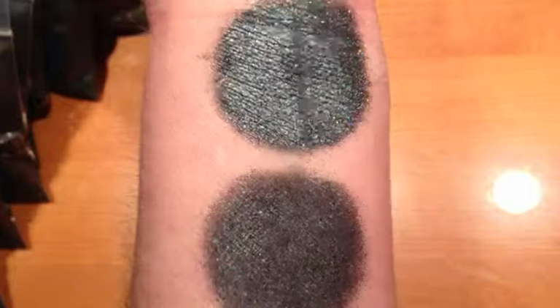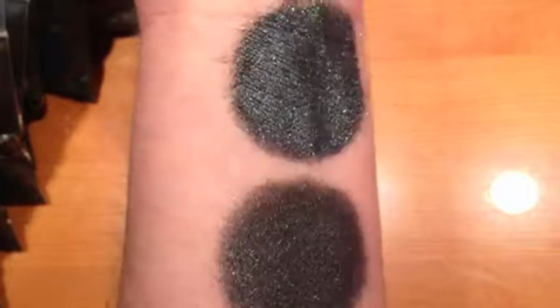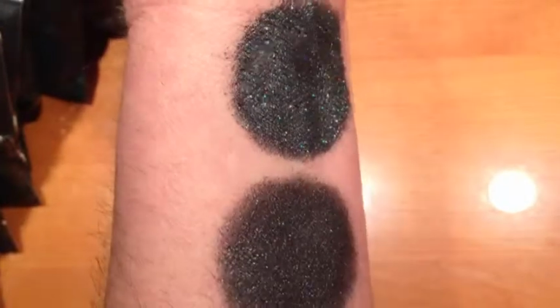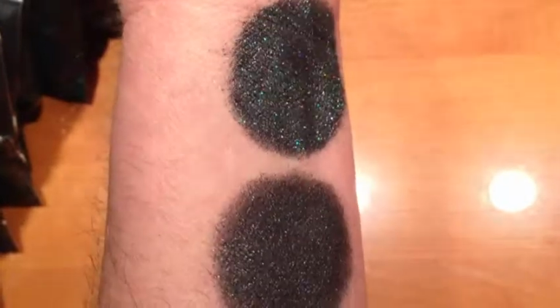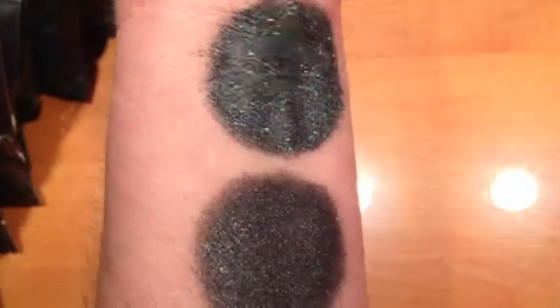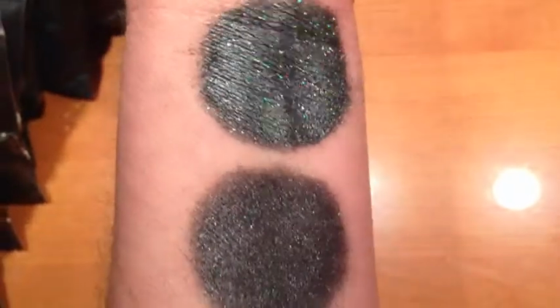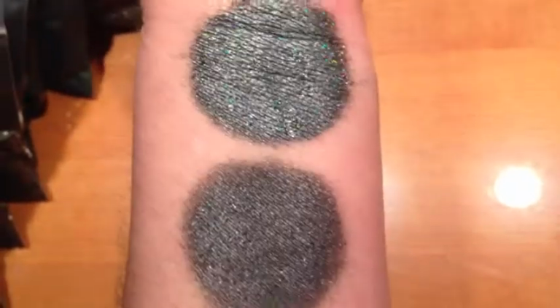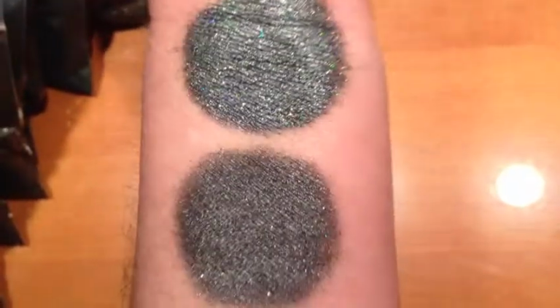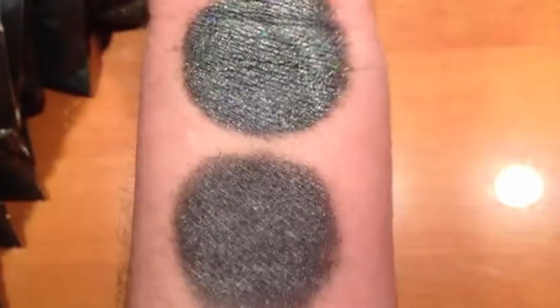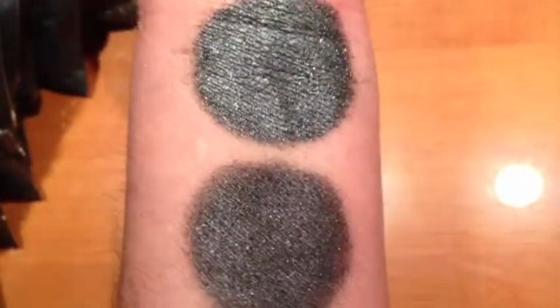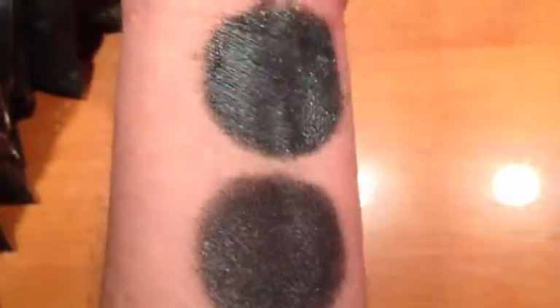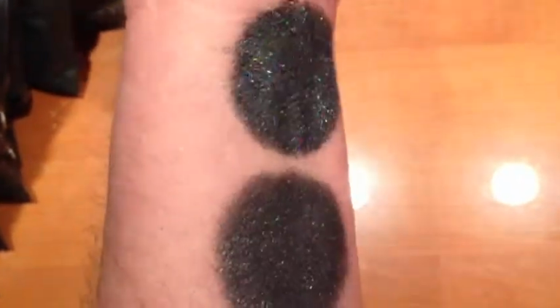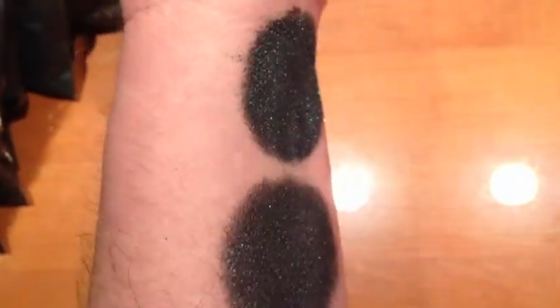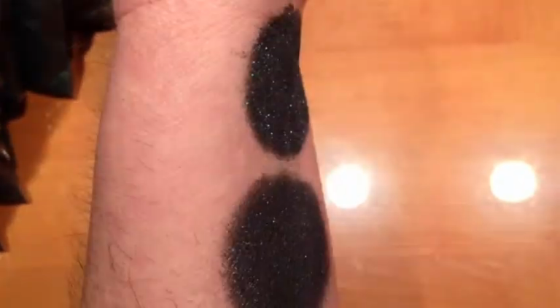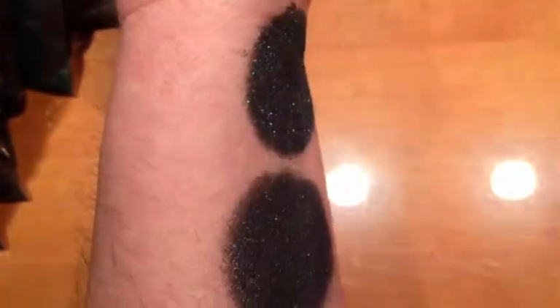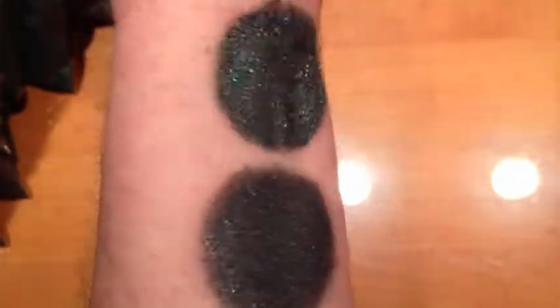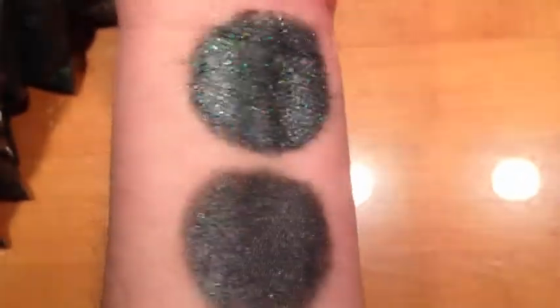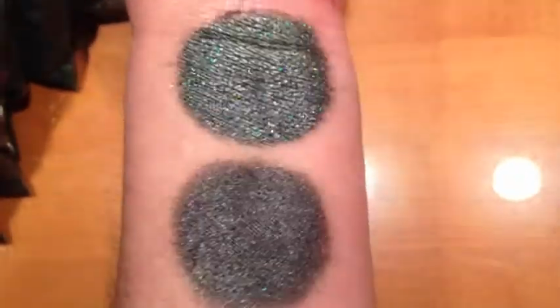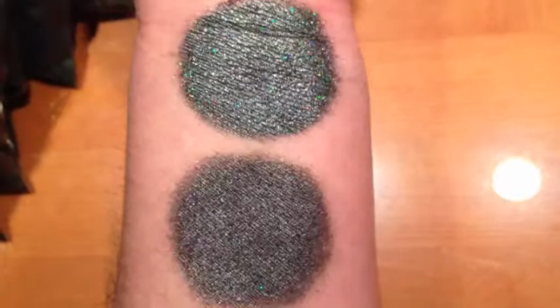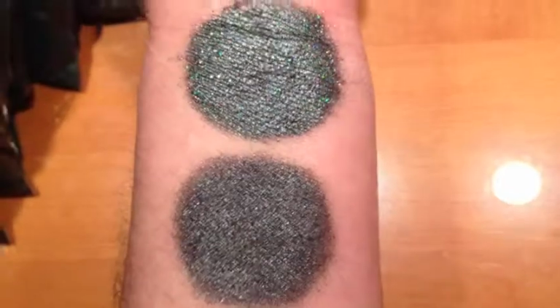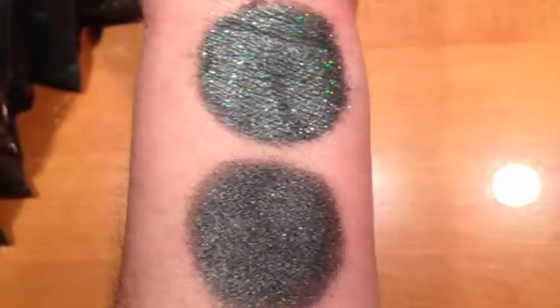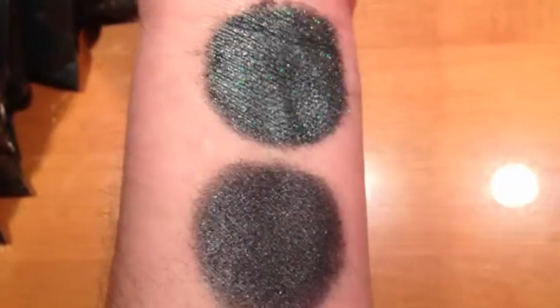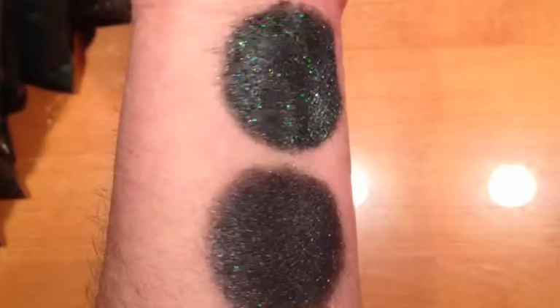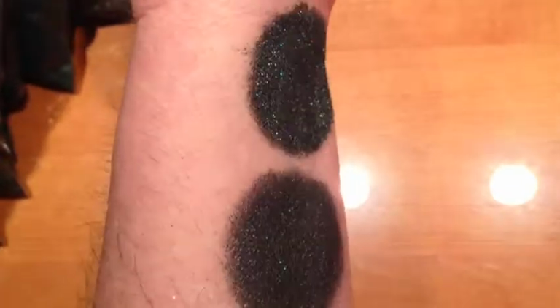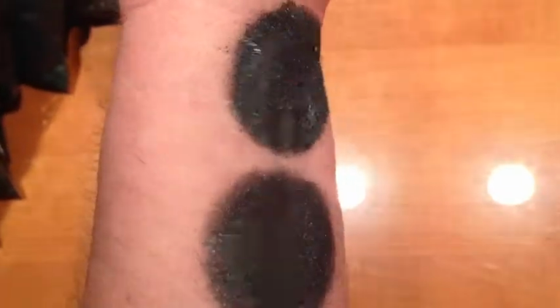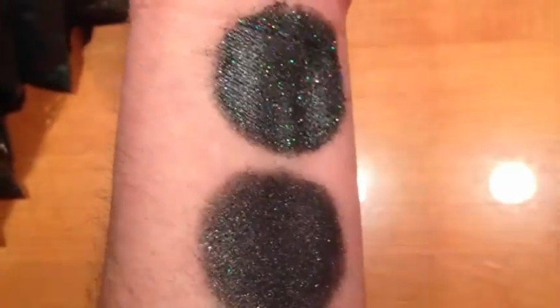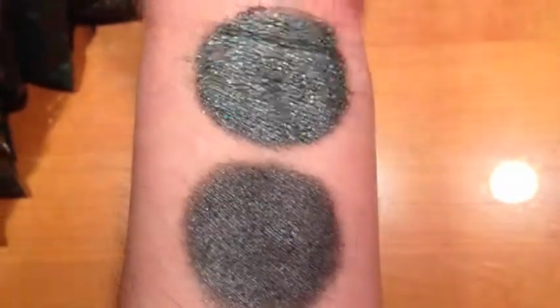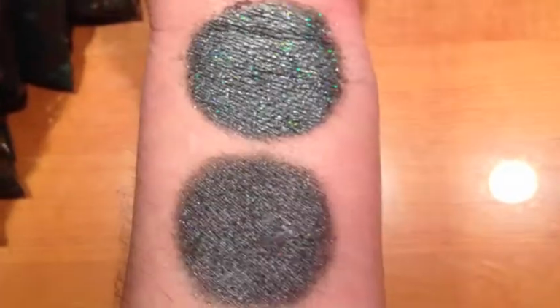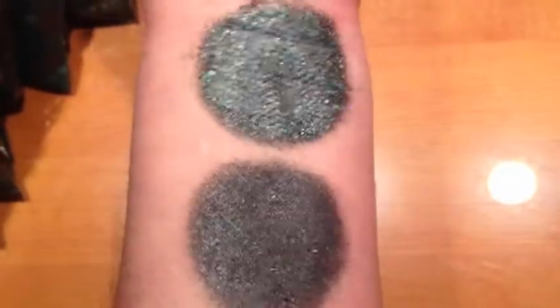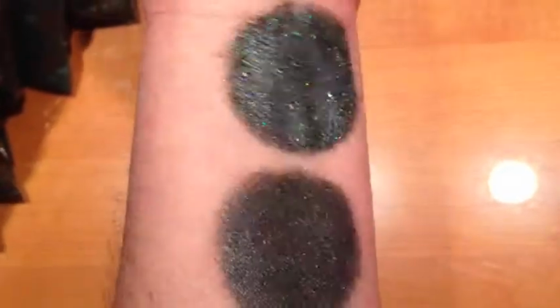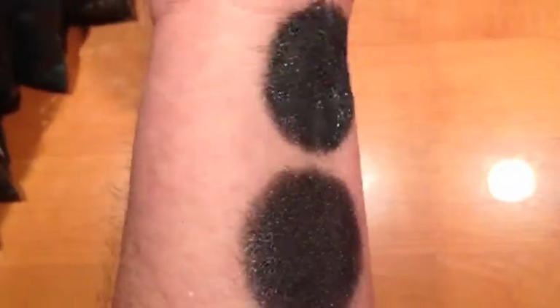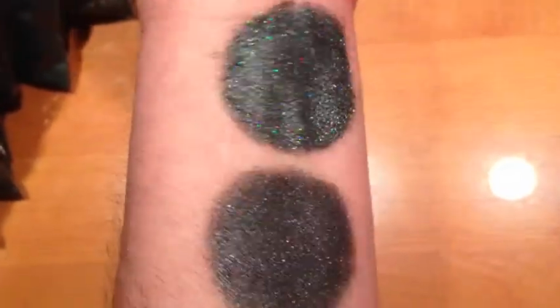This is Nis under halogen light. It is a deep pewter. It also has lots and lots of holographic glitter.